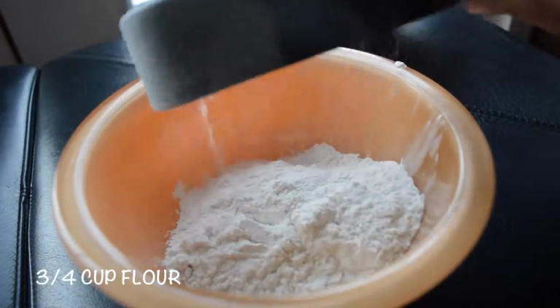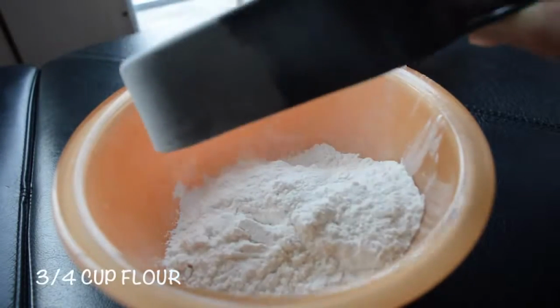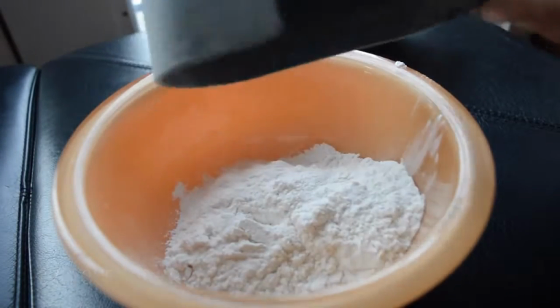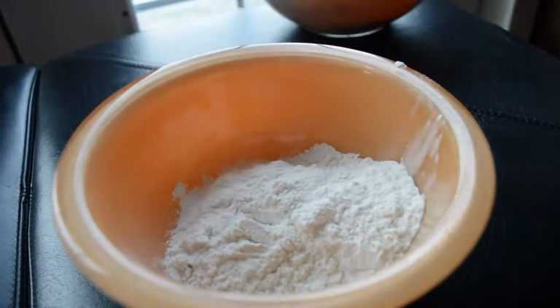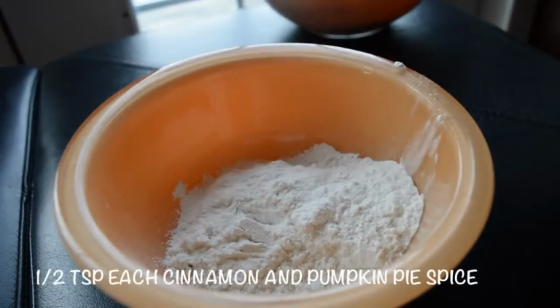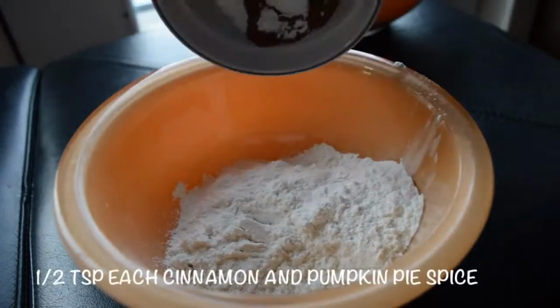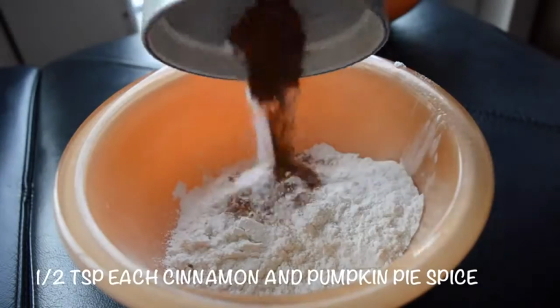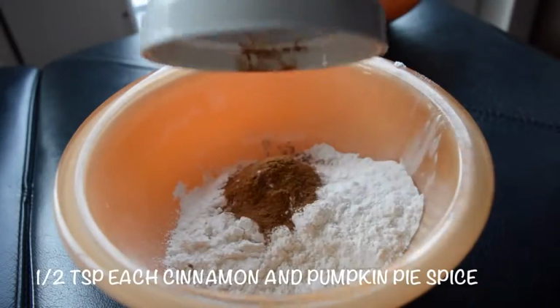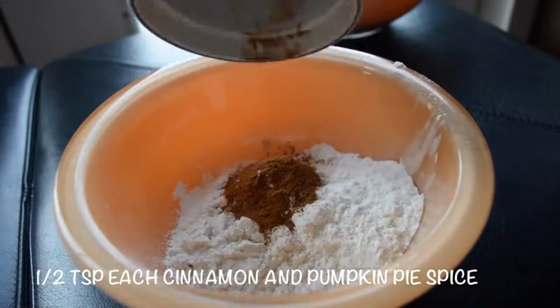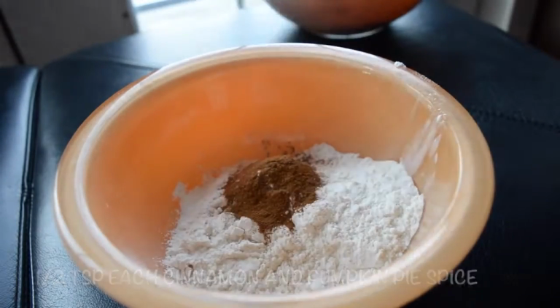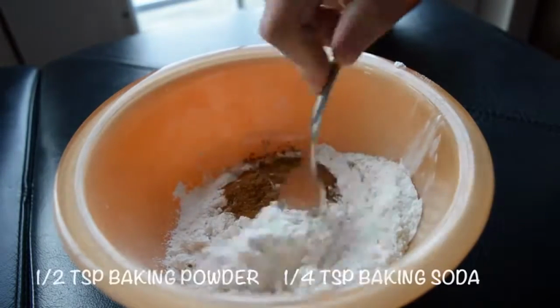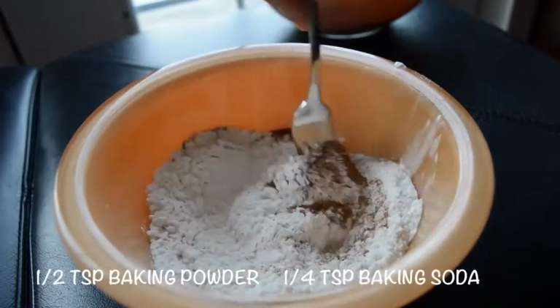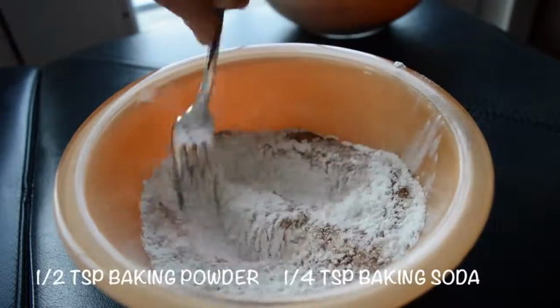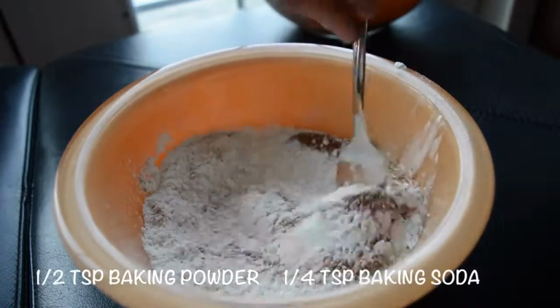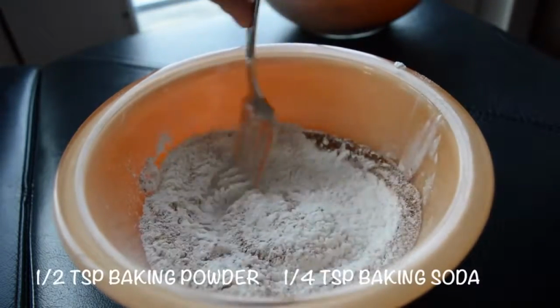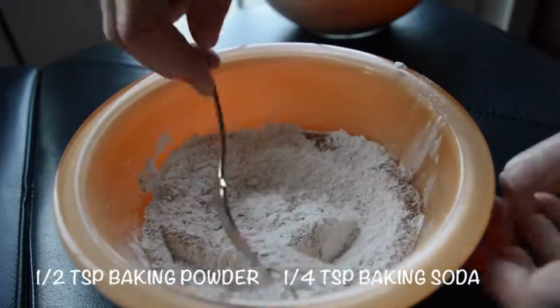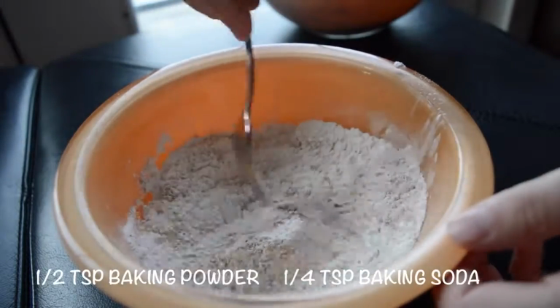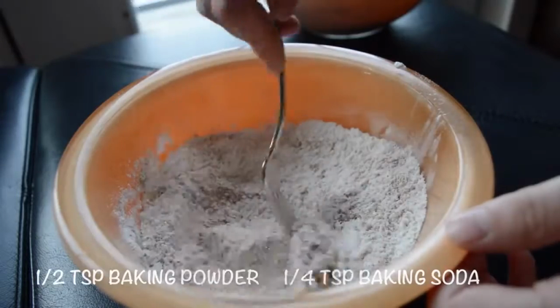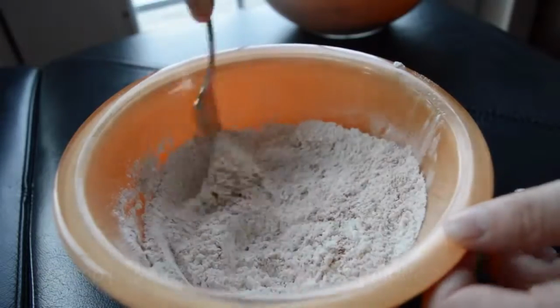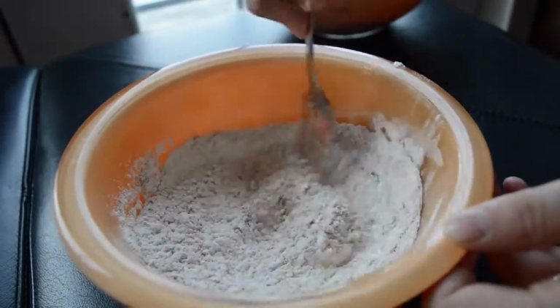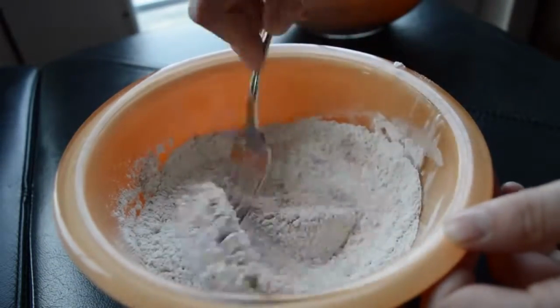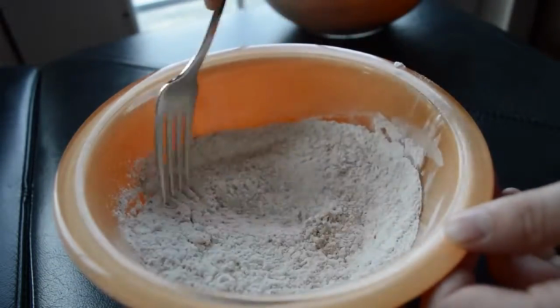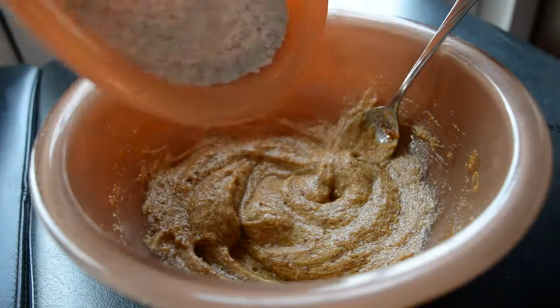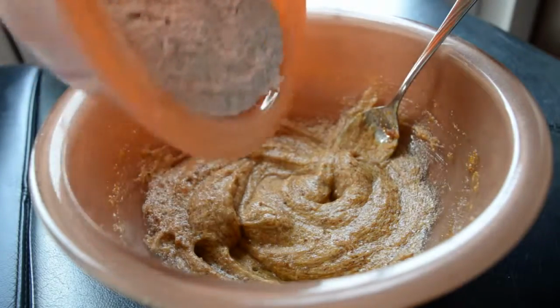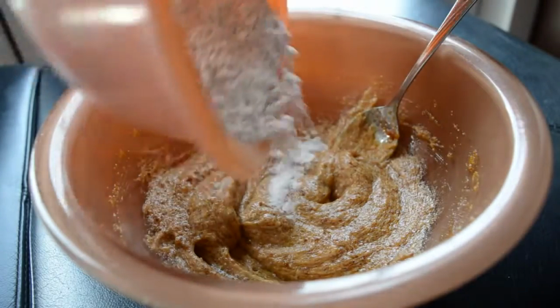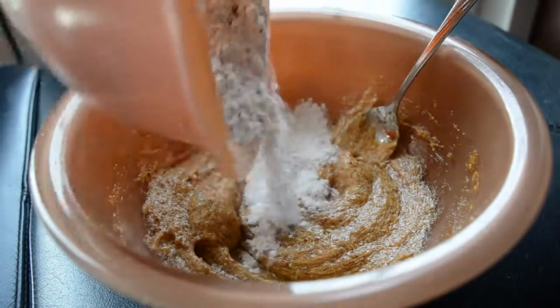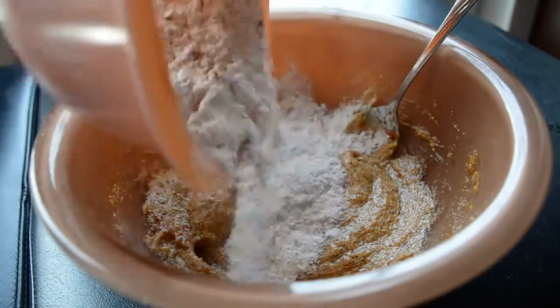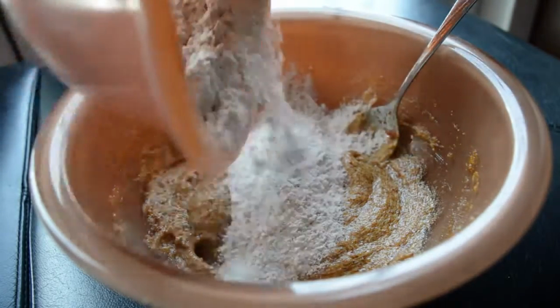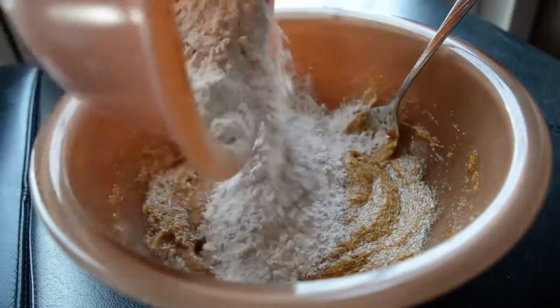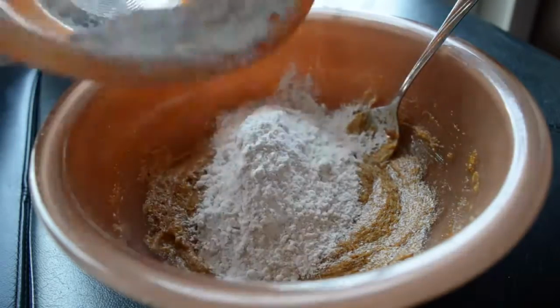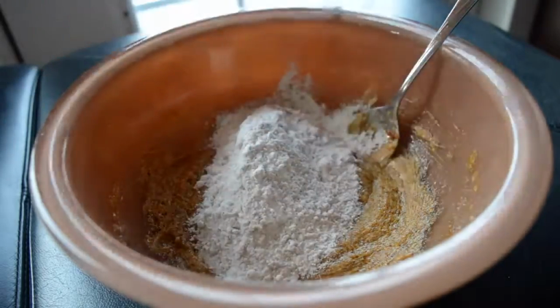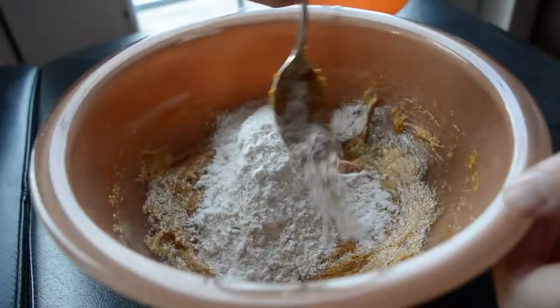And then you're just going to put in a splash of vanilla, and then in a separate bowl mix together your flour, spices, baking soda, and baking powder. I just used a fork to kind of whisk that together.